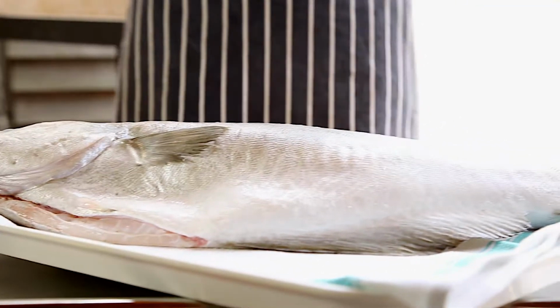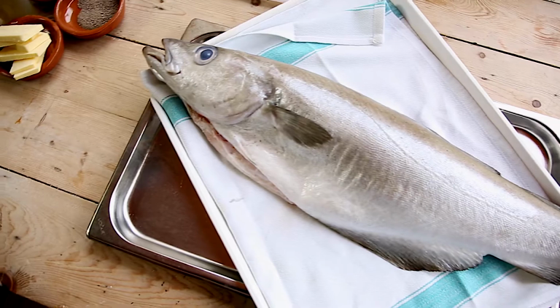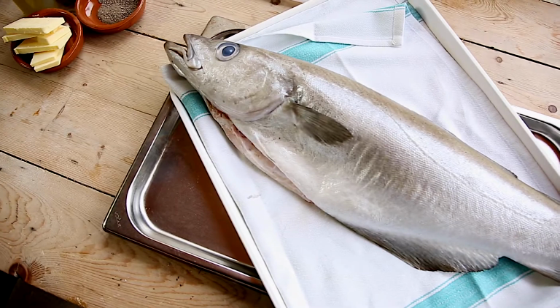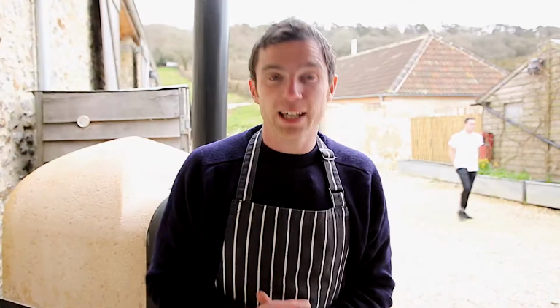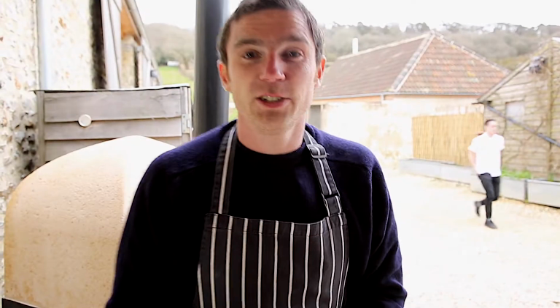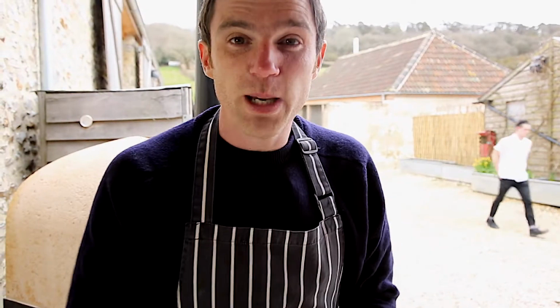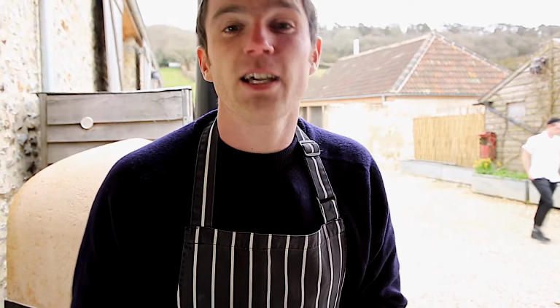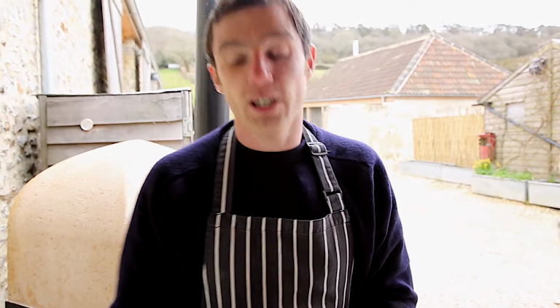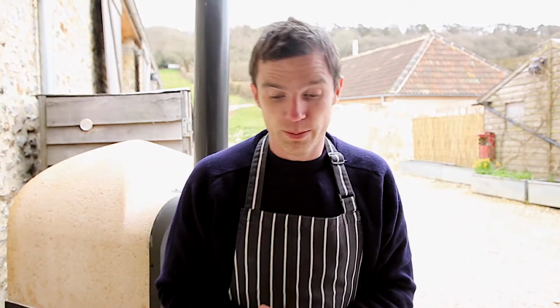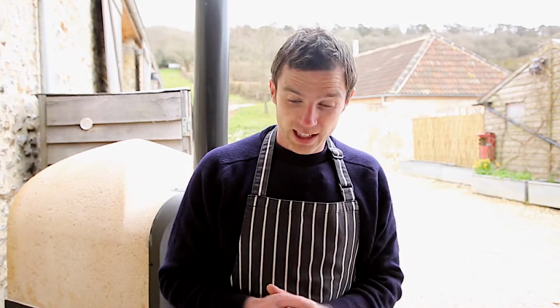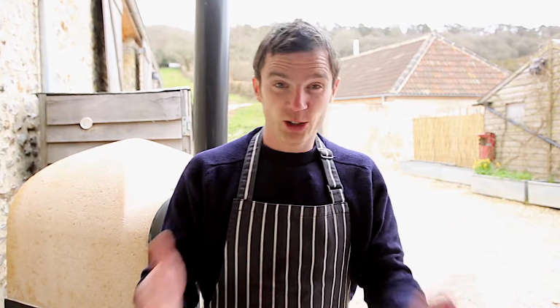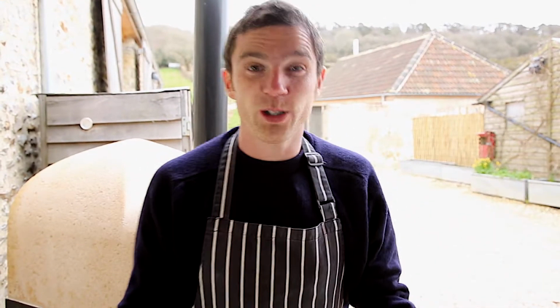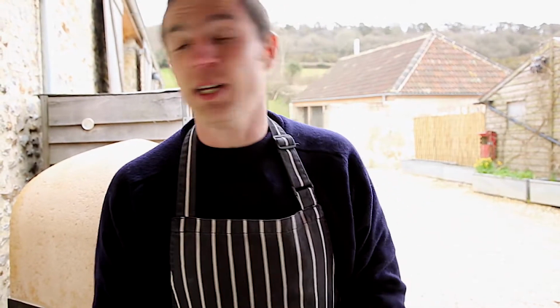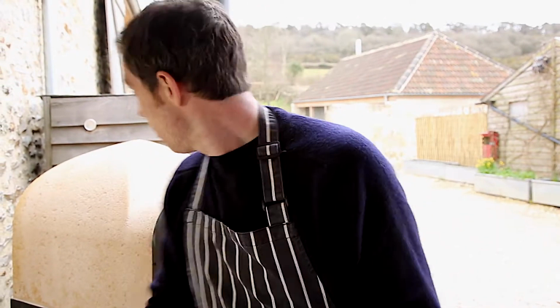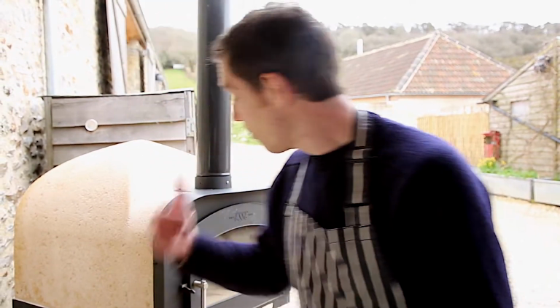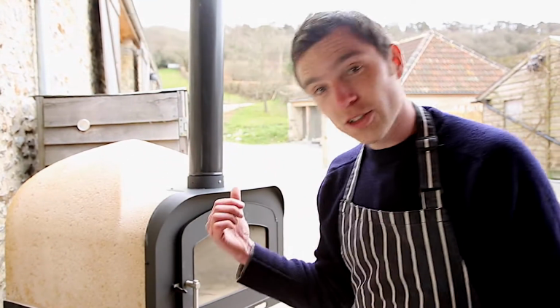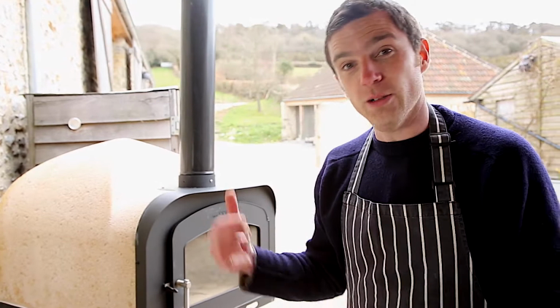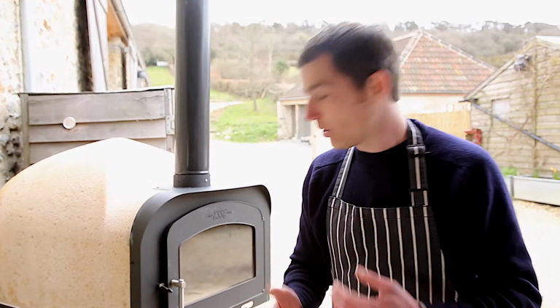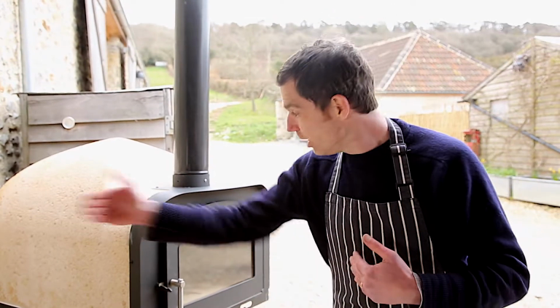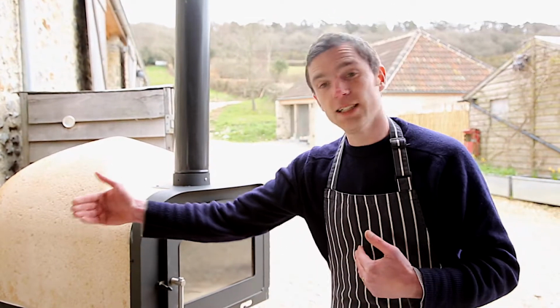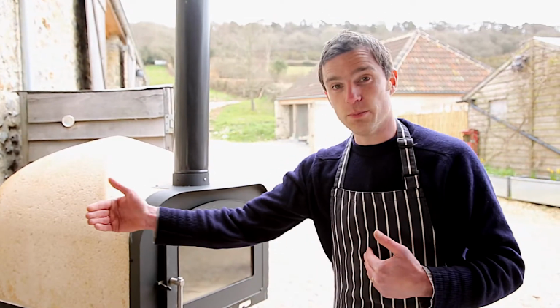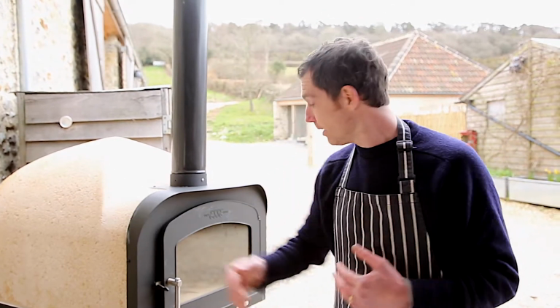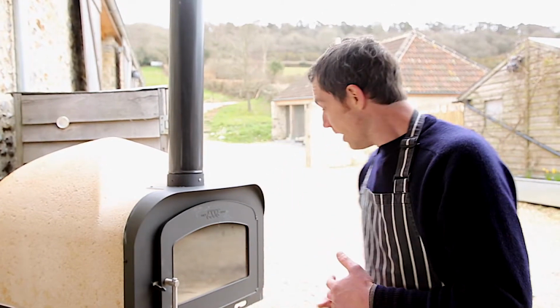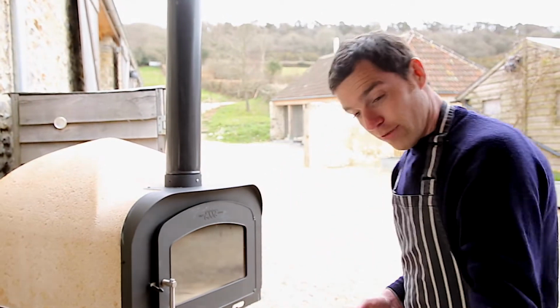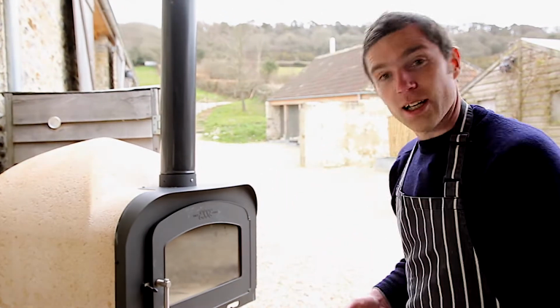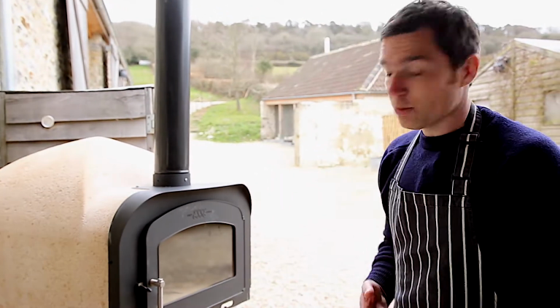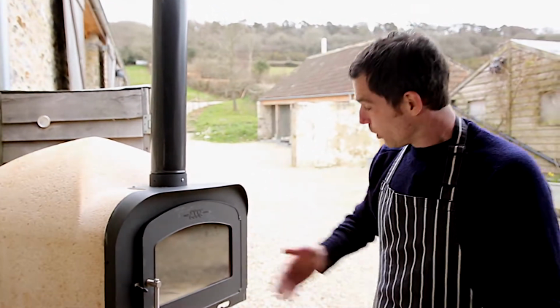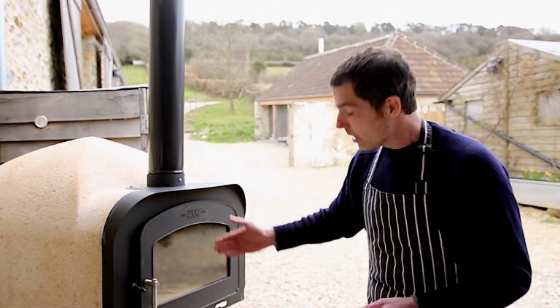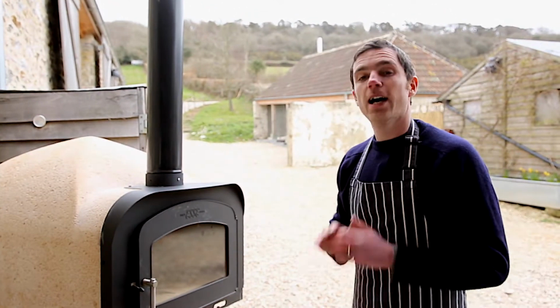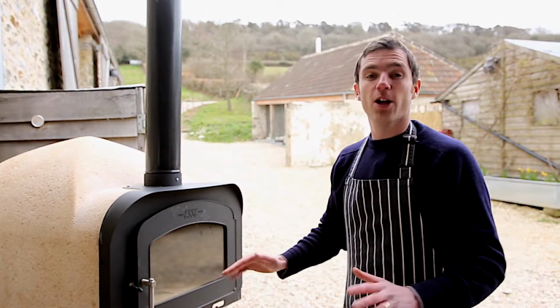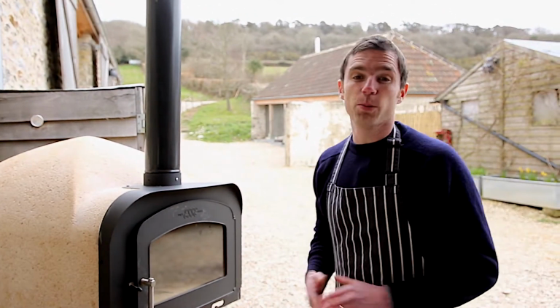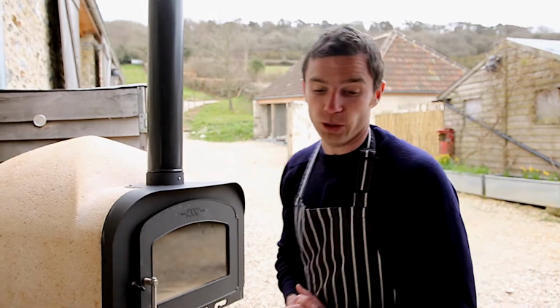Now you're going to struggle getting this in your domestic oven at home — it's just not going to fit. But the Firestone has a really deep bed, so a fish like this will cook in there no problem at all.